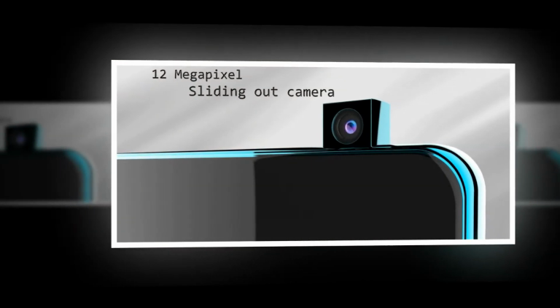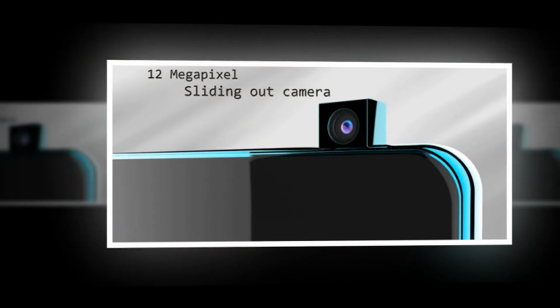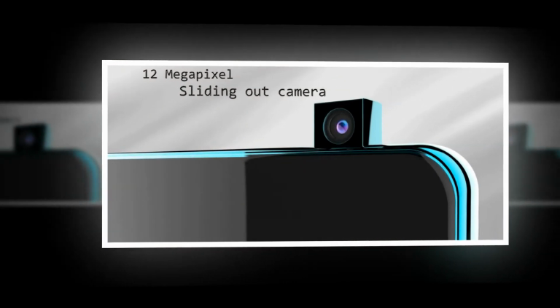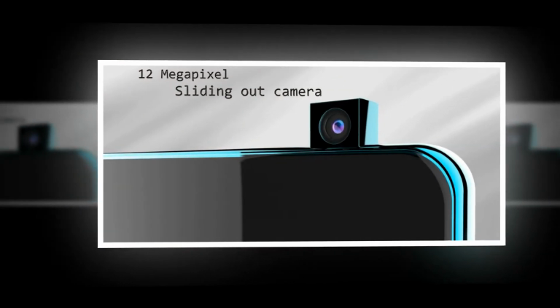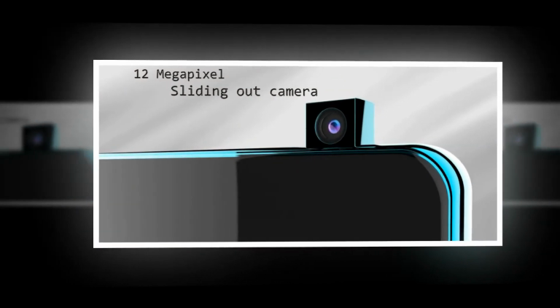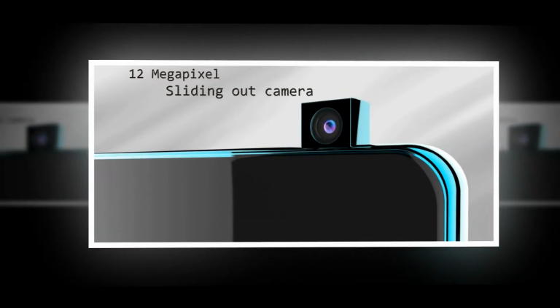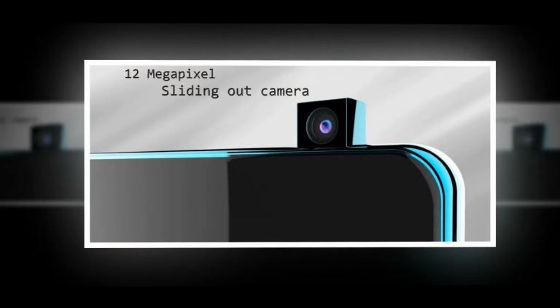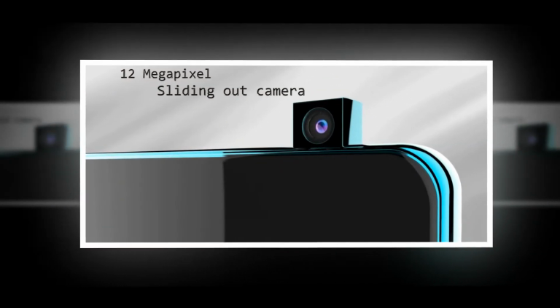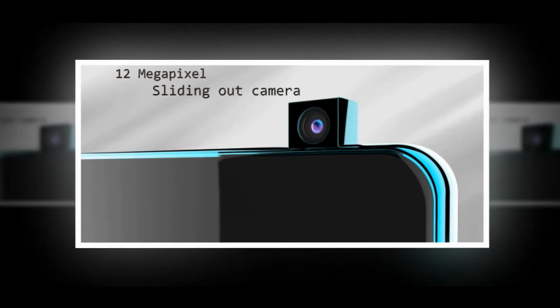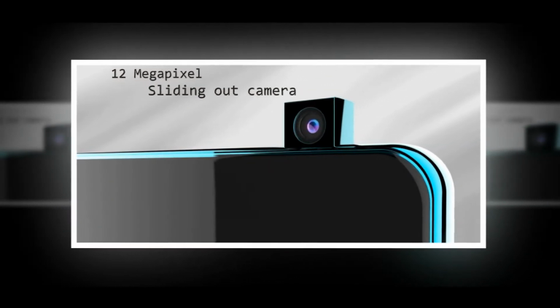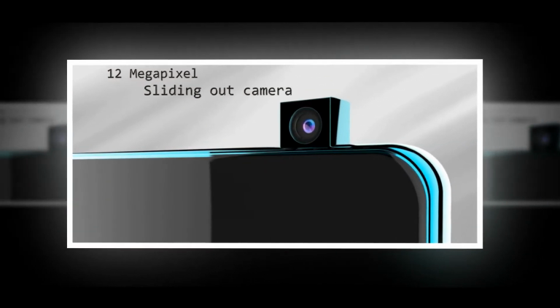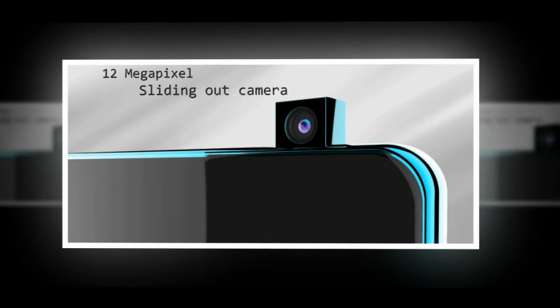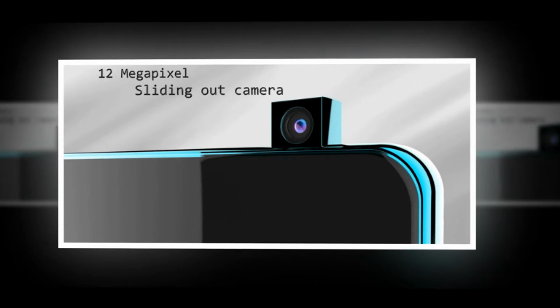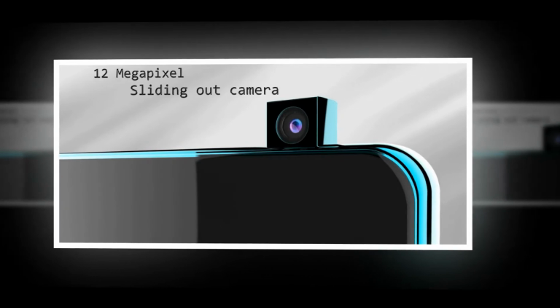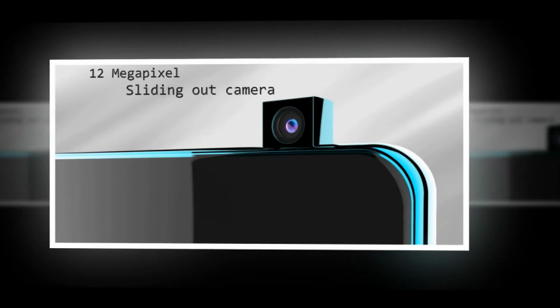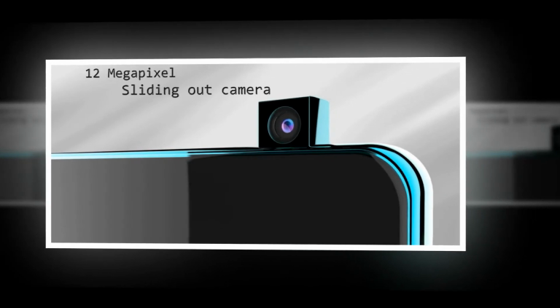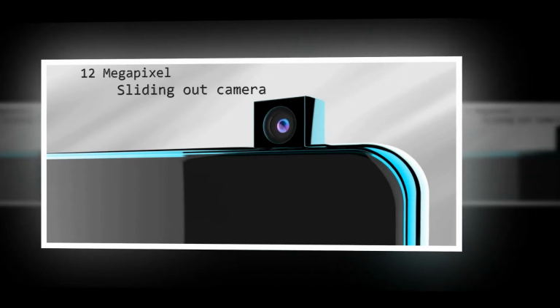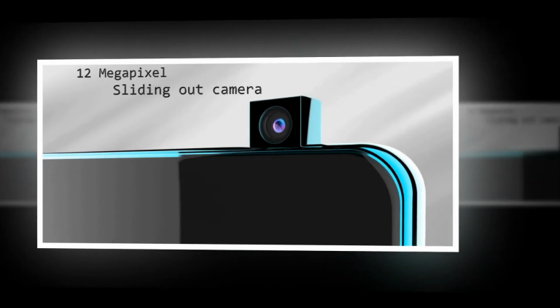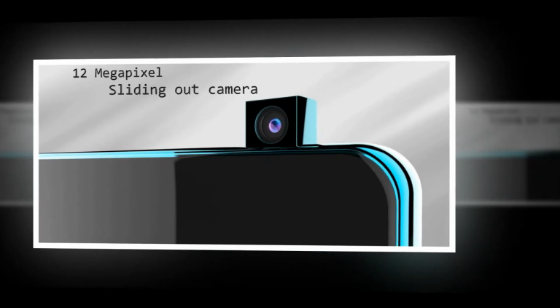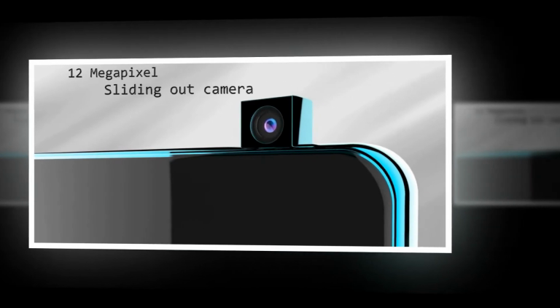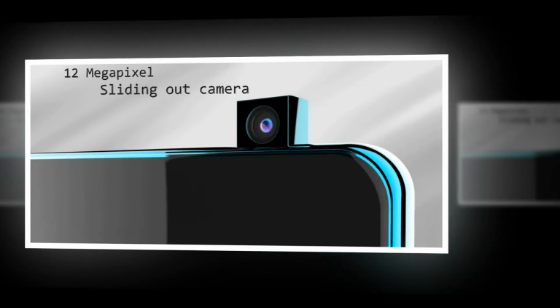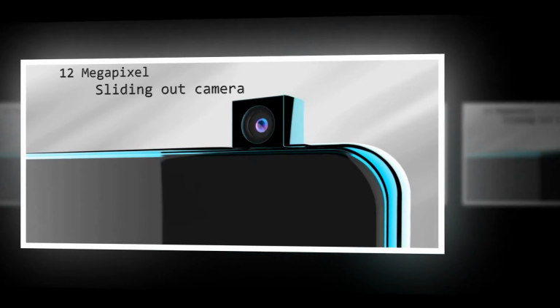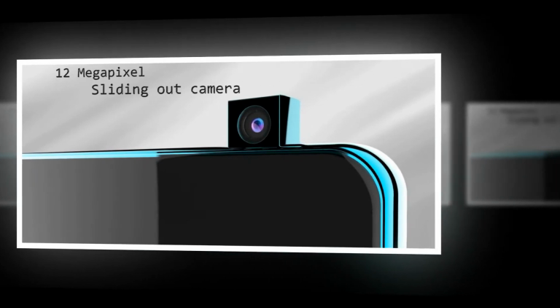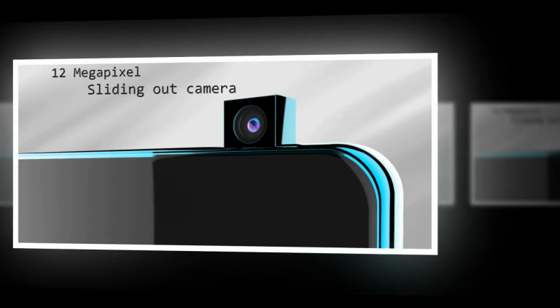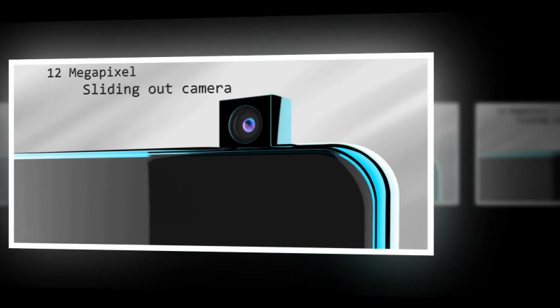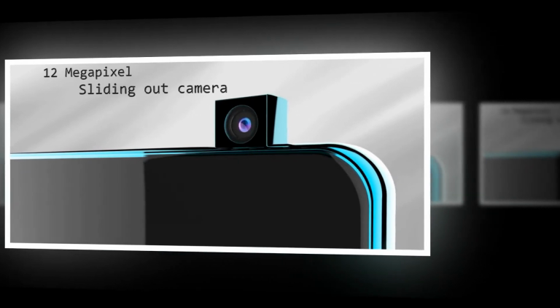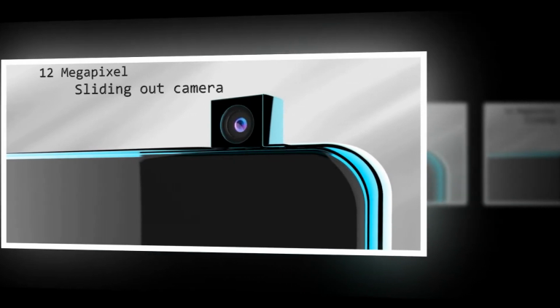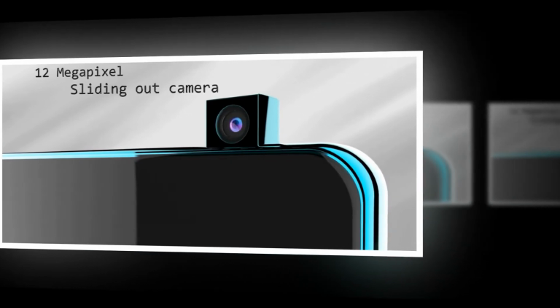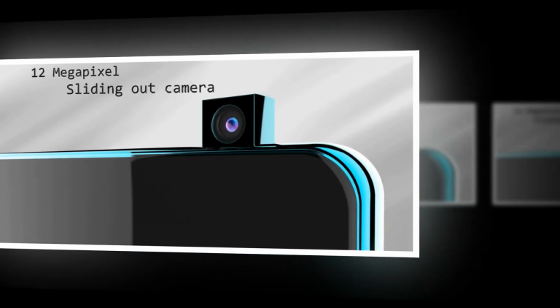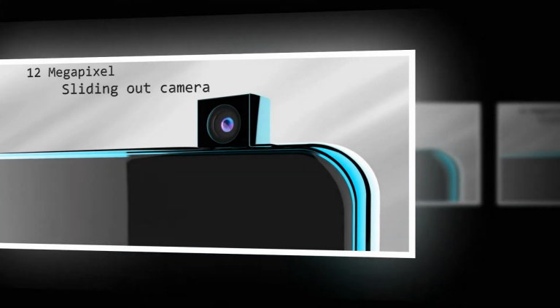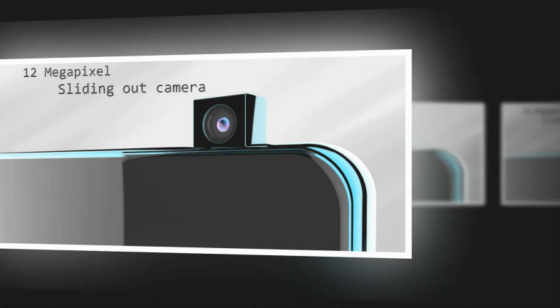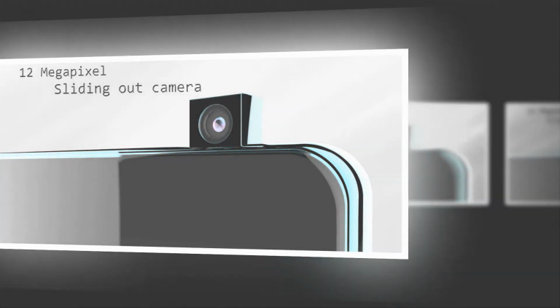He imagined a handset with a big 16 megapixel back camera, that has an equally big fingerprint scanner below it.